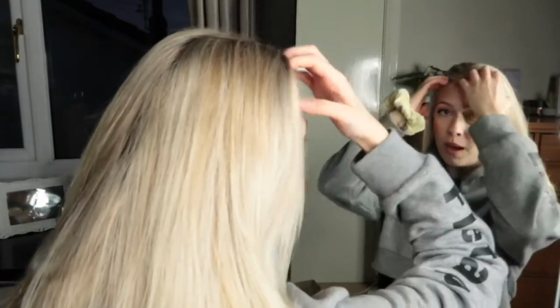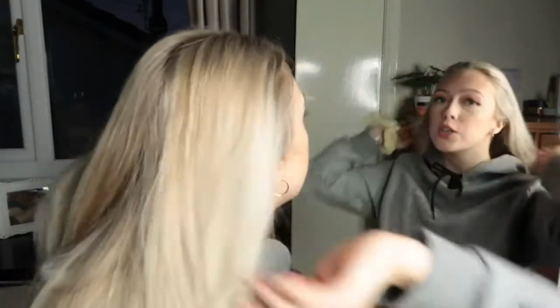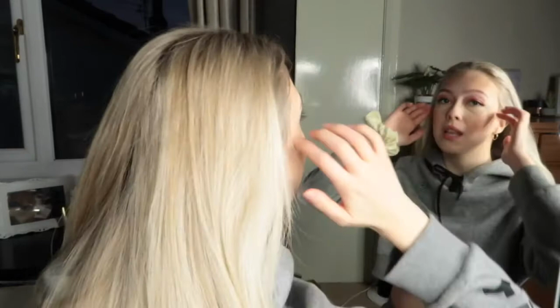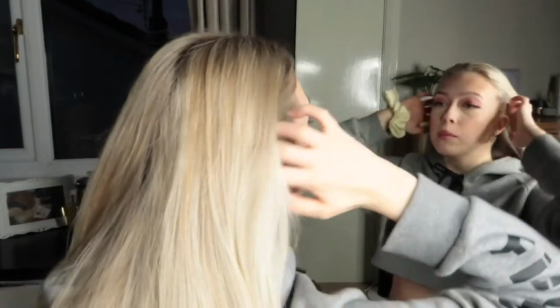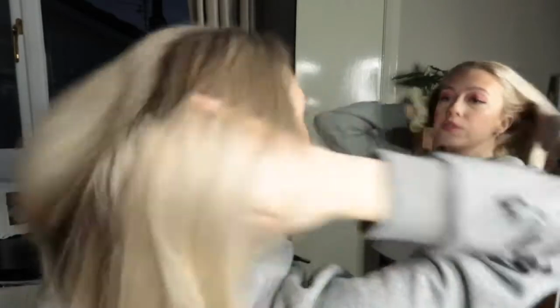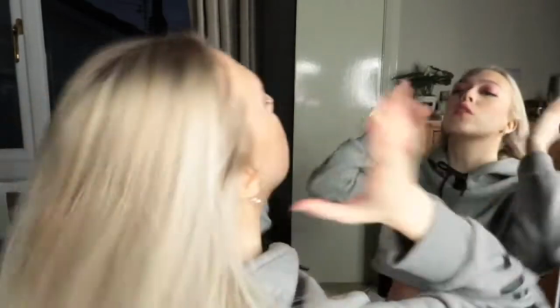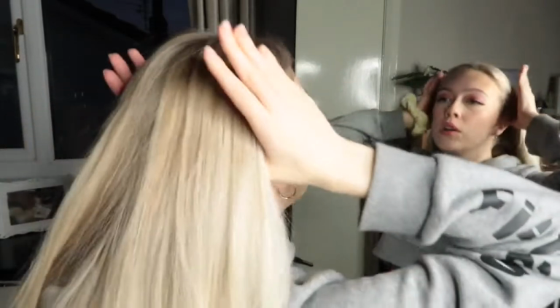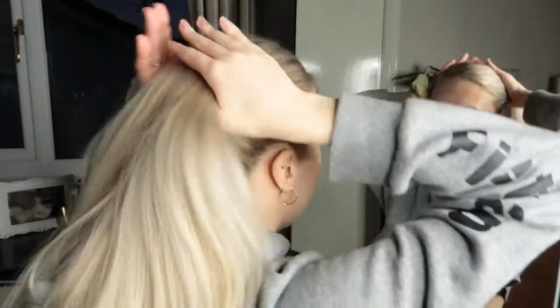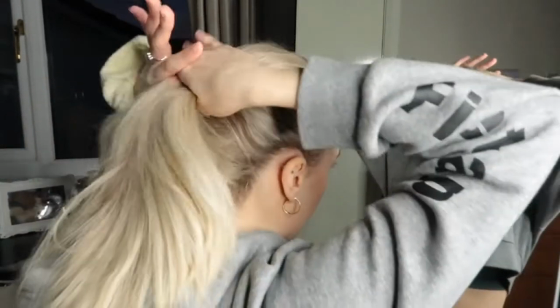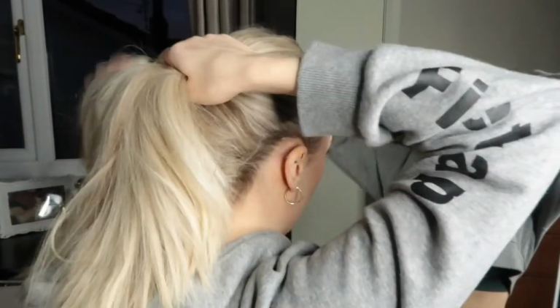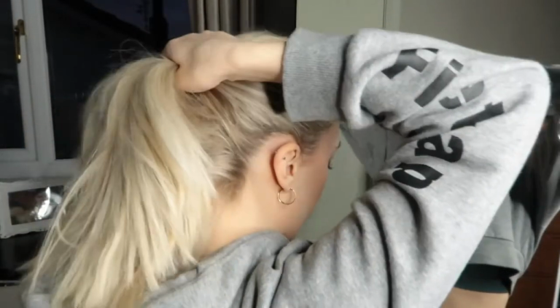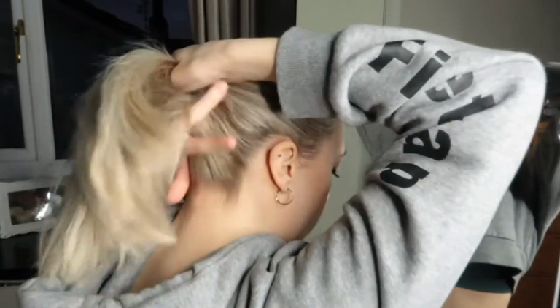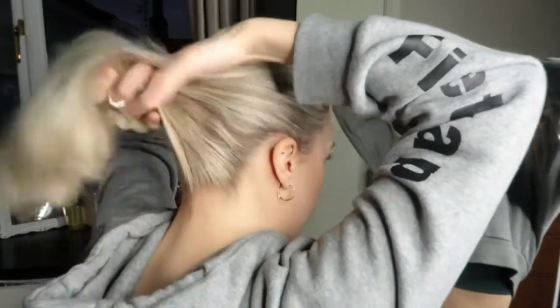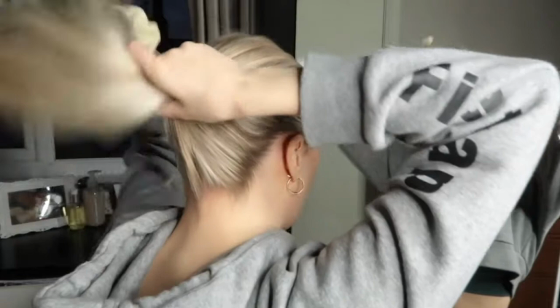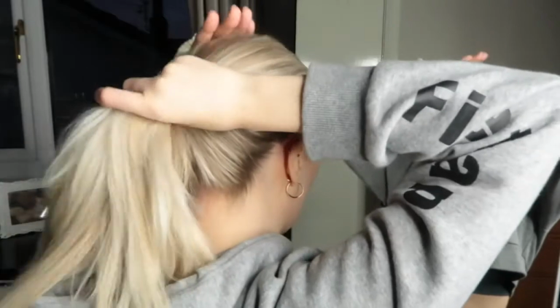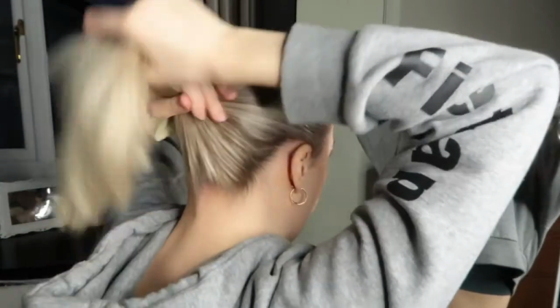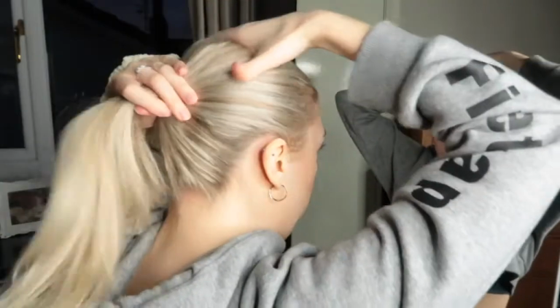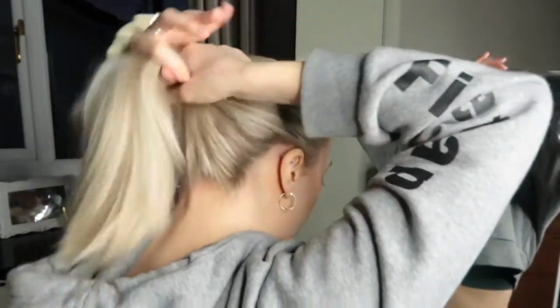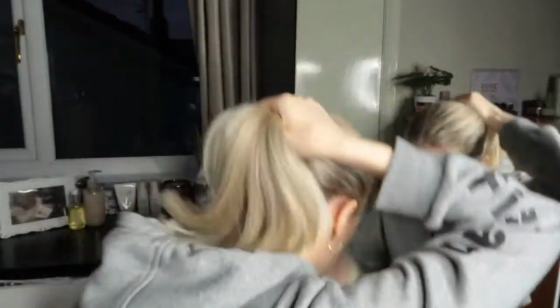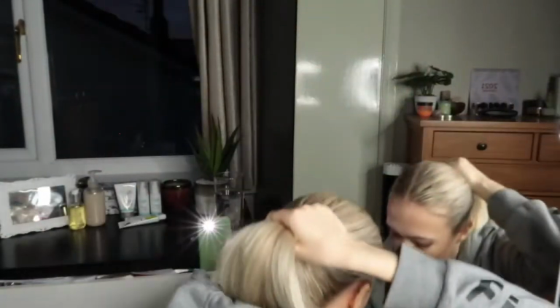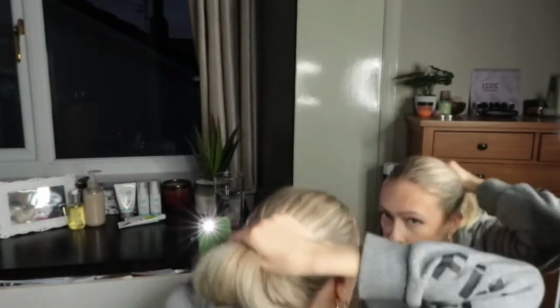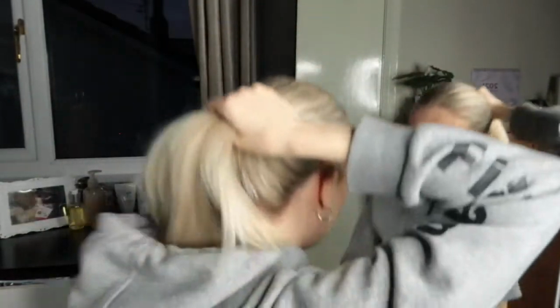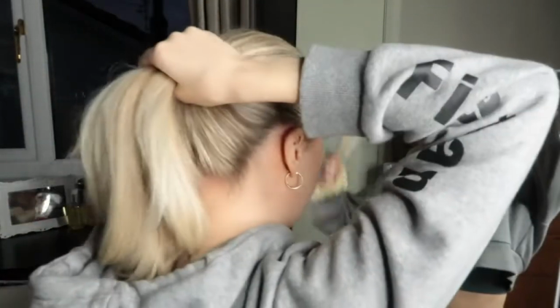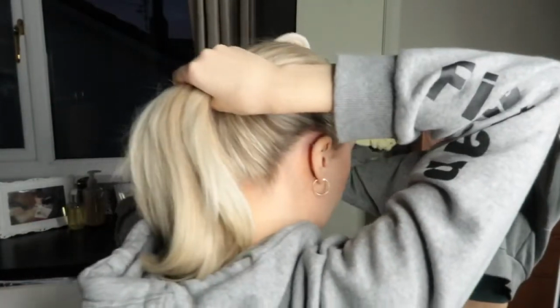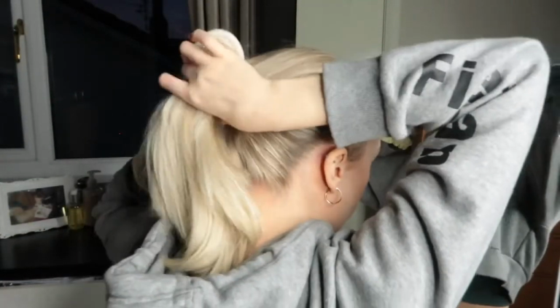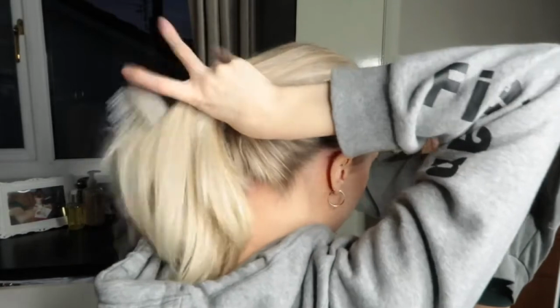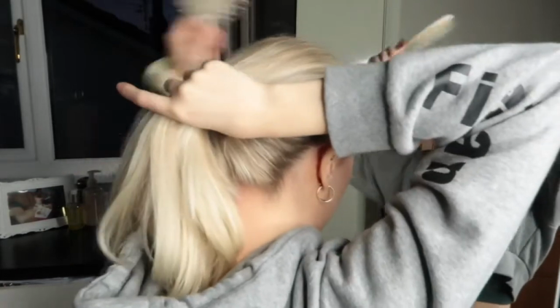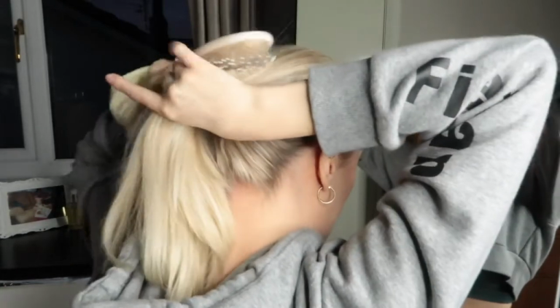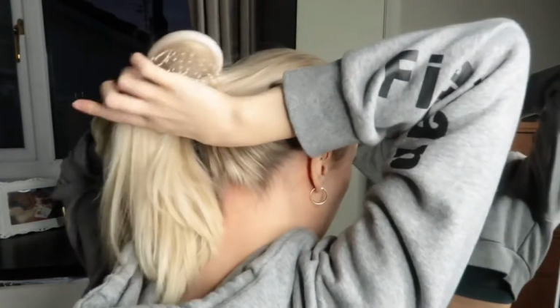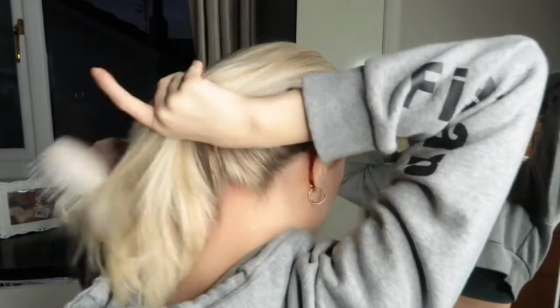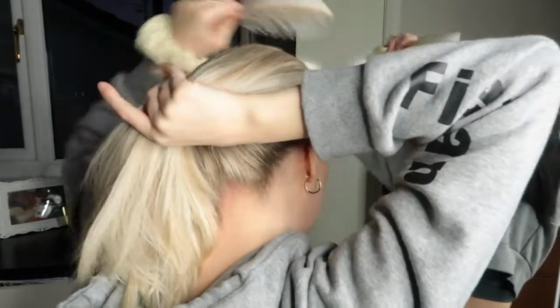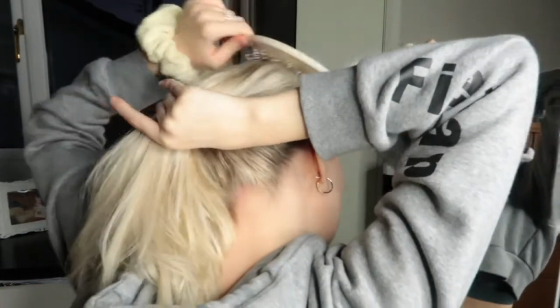I like to do this one a bit more often than the other one. The other one I sort of just use to chuck my hair up, but this one is more for if I'm going out anywhere — like the shops, that's all we can do at the minute.